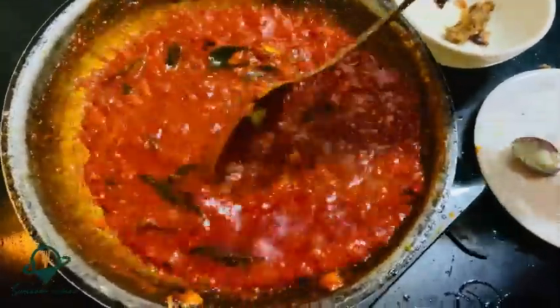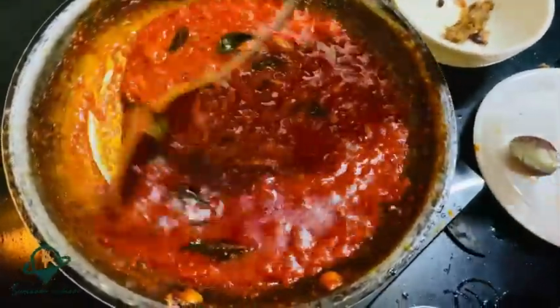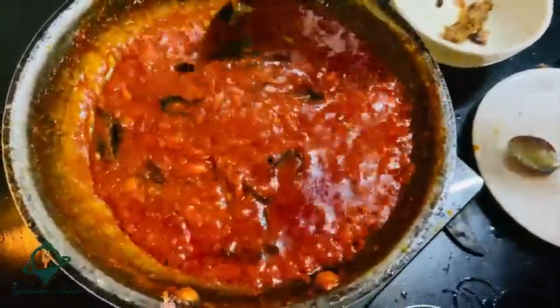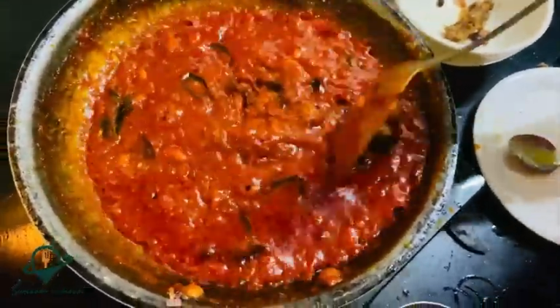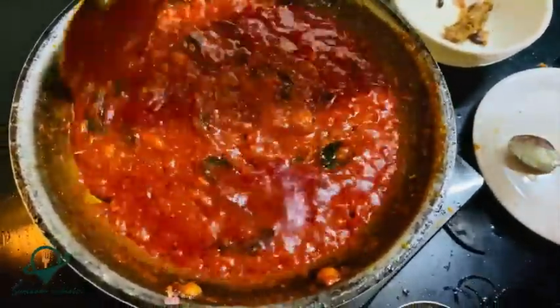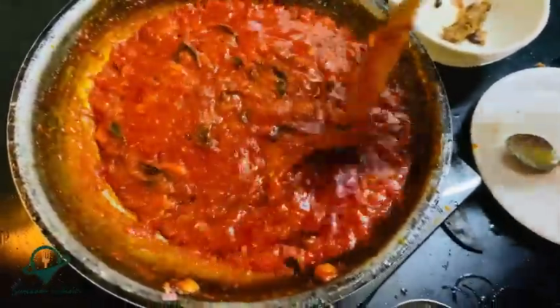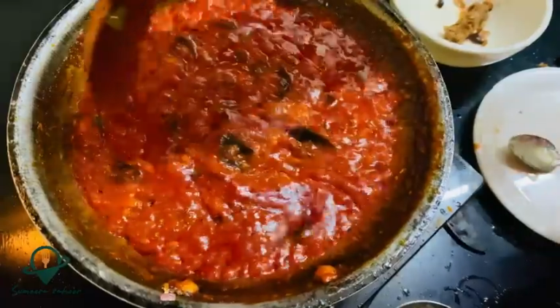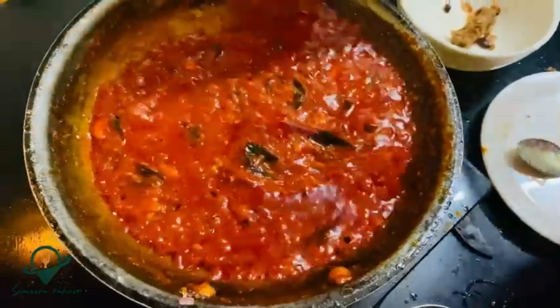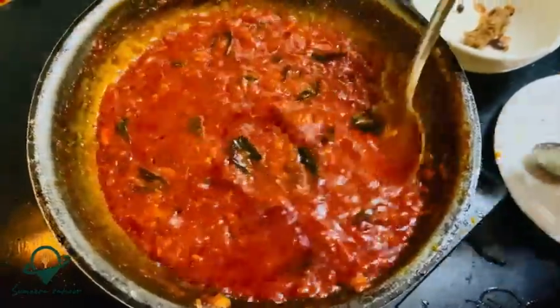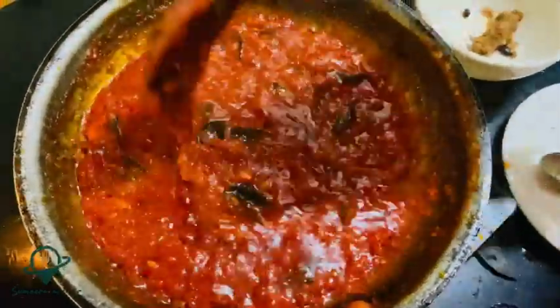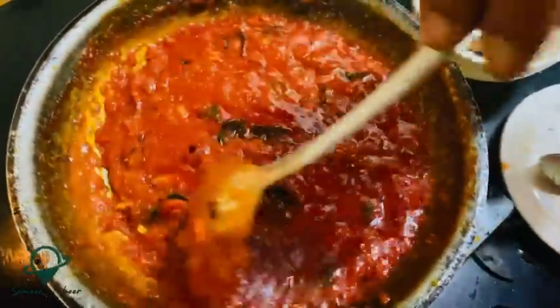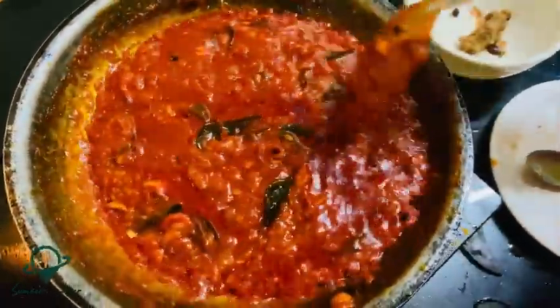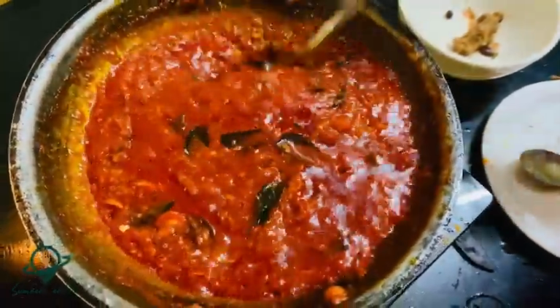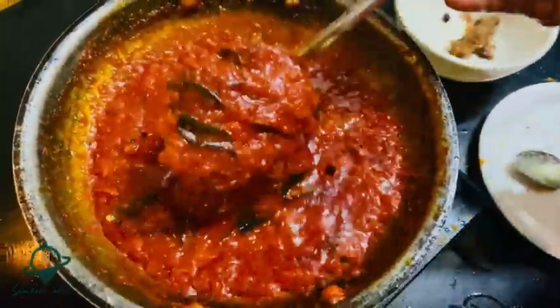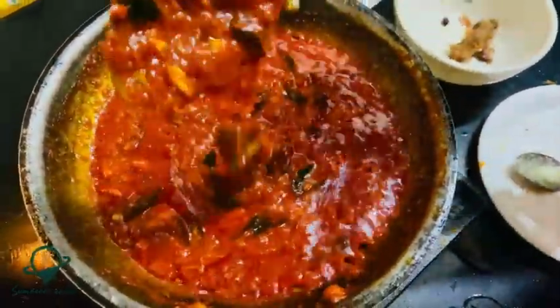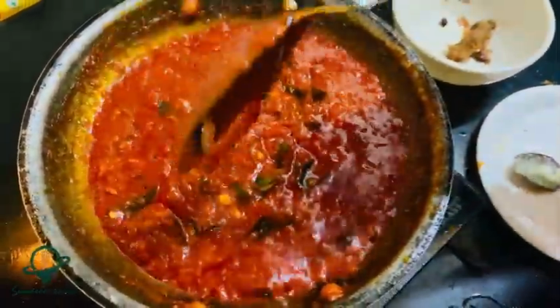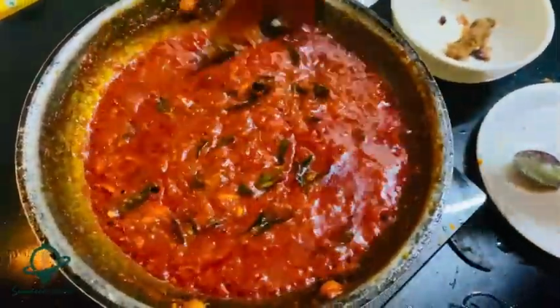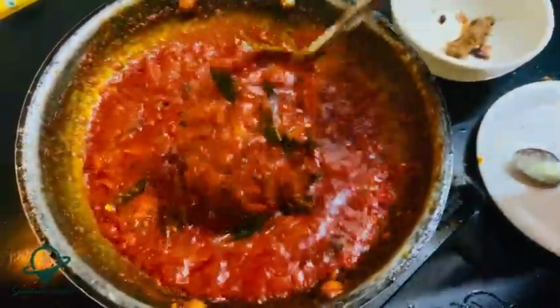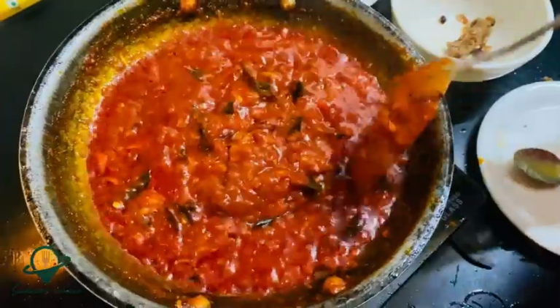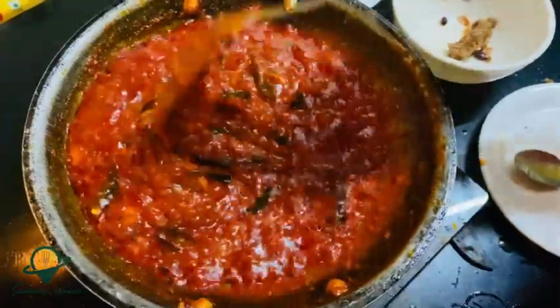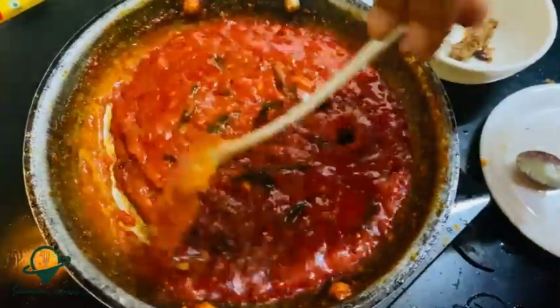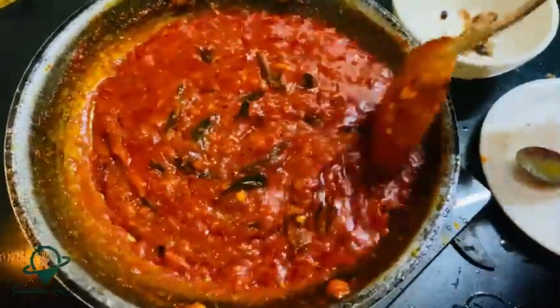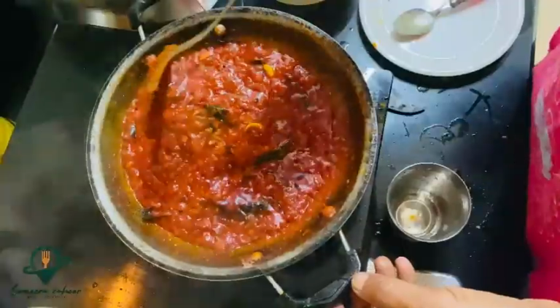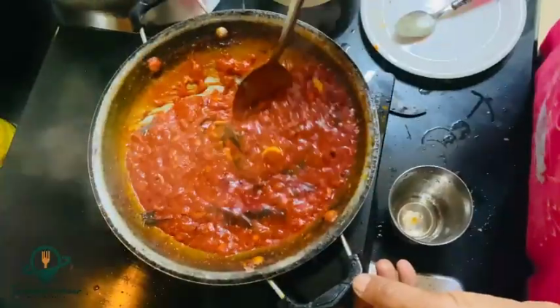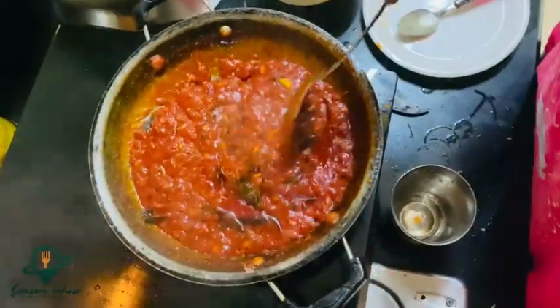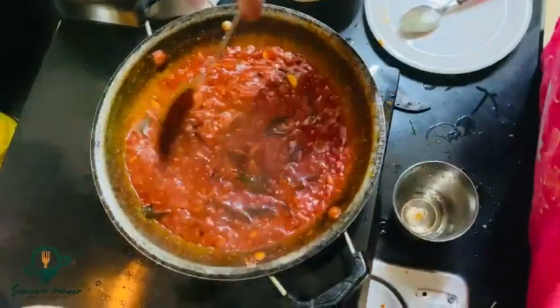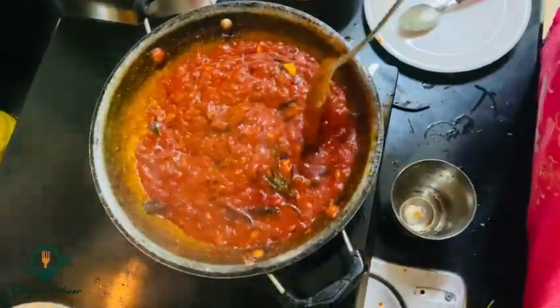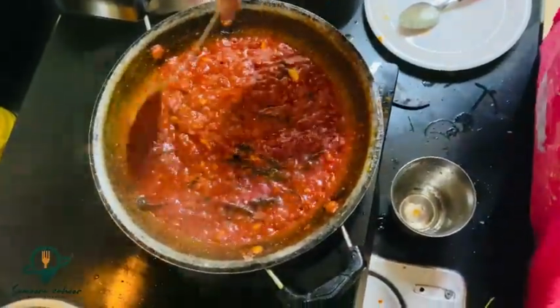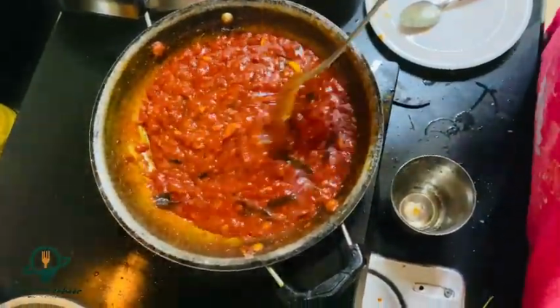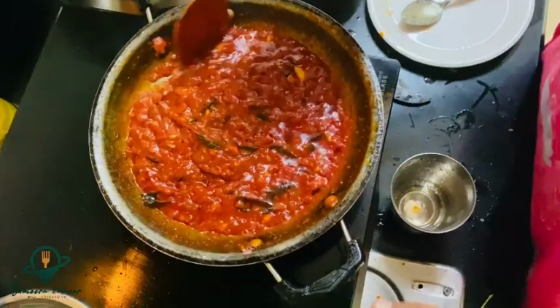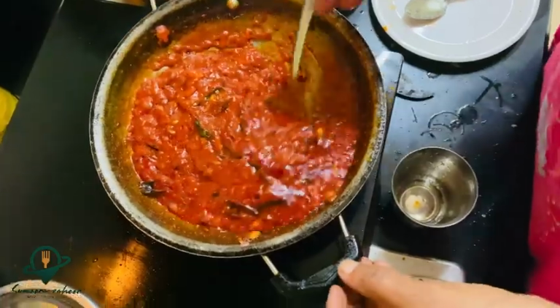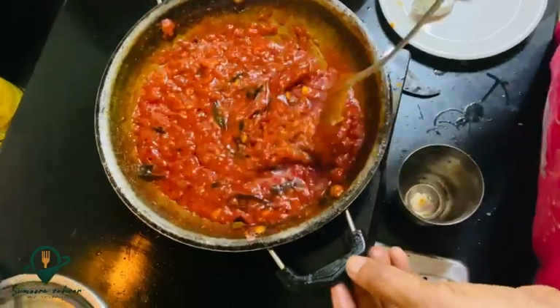It's ready. We can store it in the water. Yes, it is too much of it. We can store it in the water.